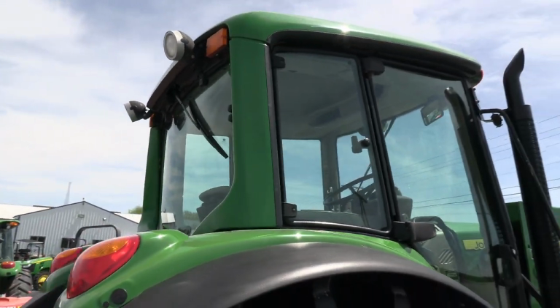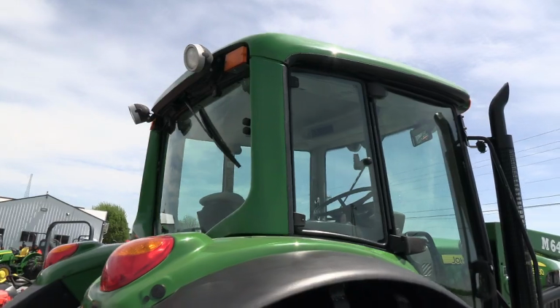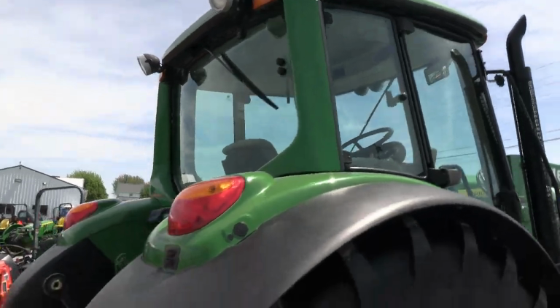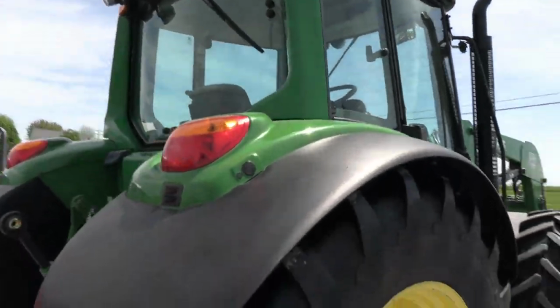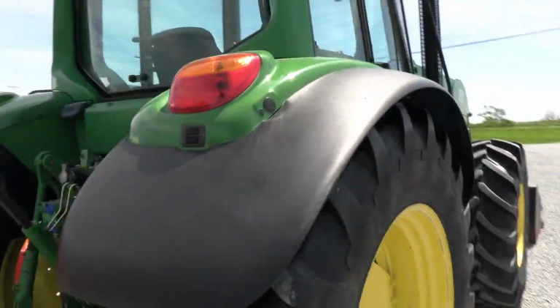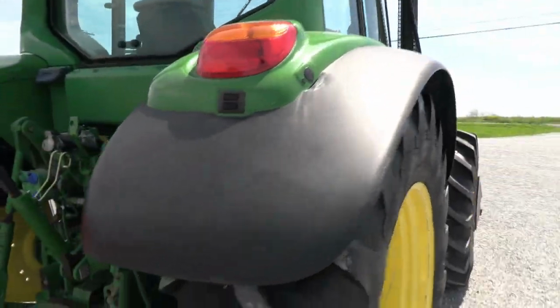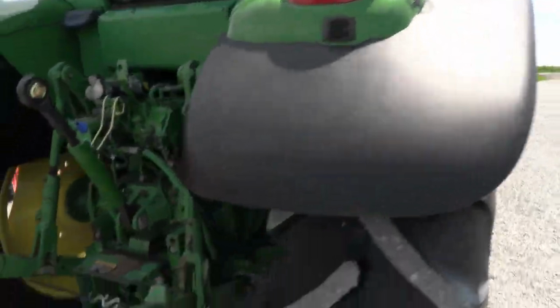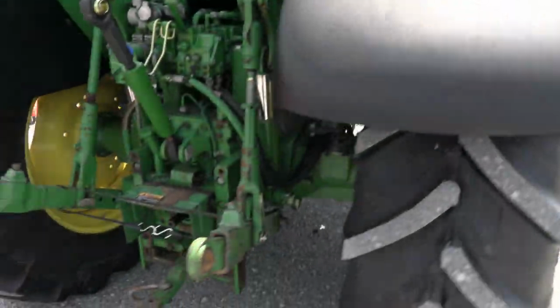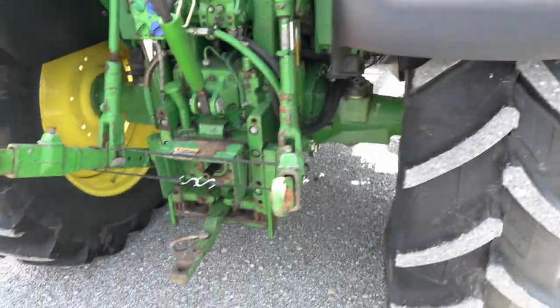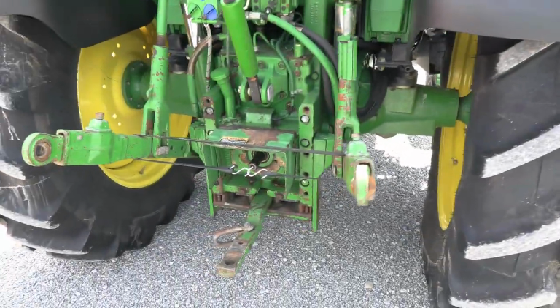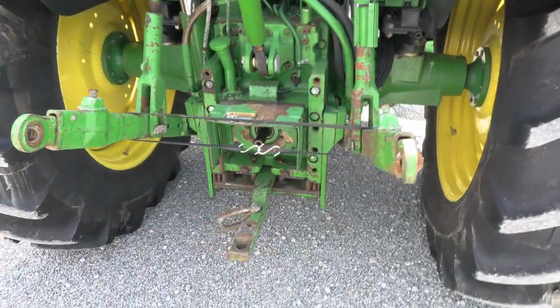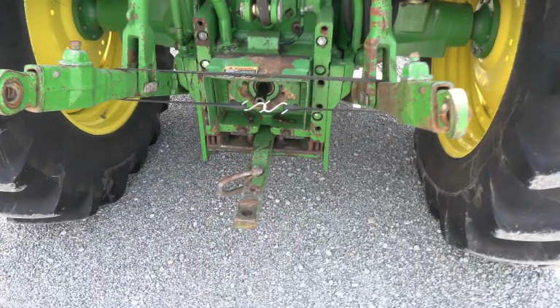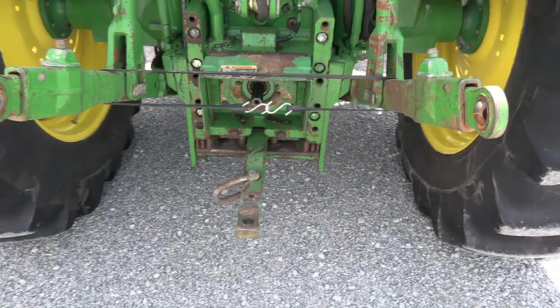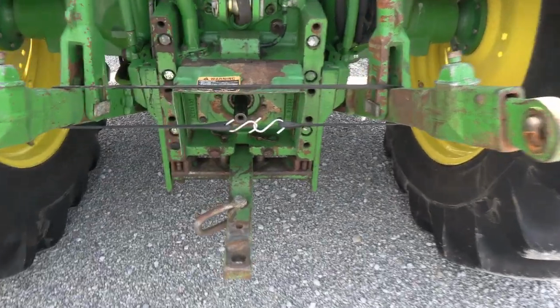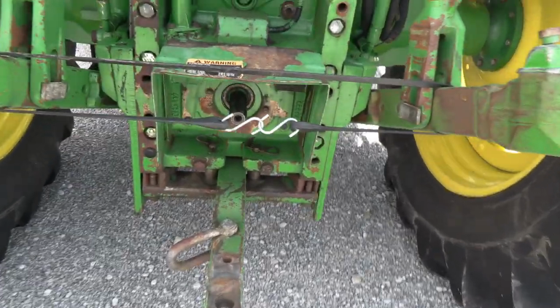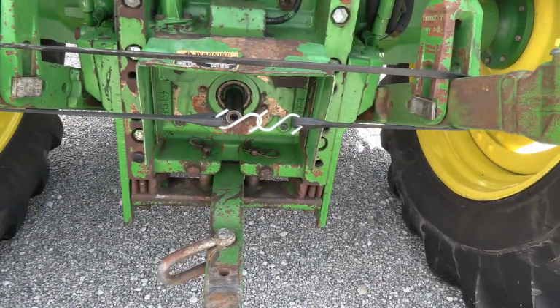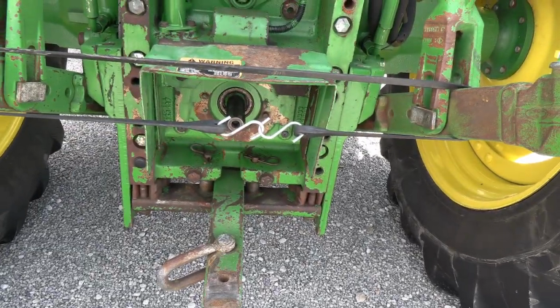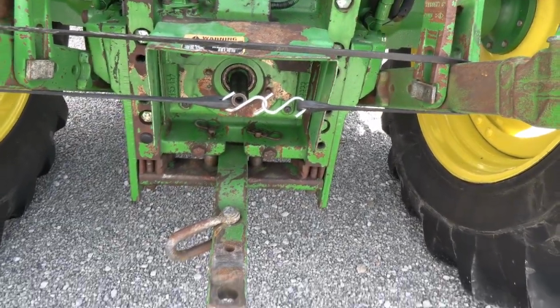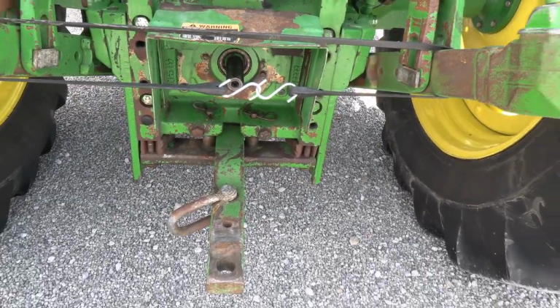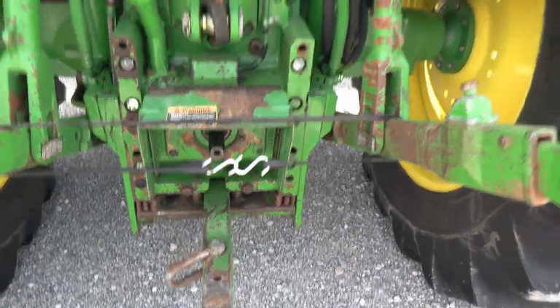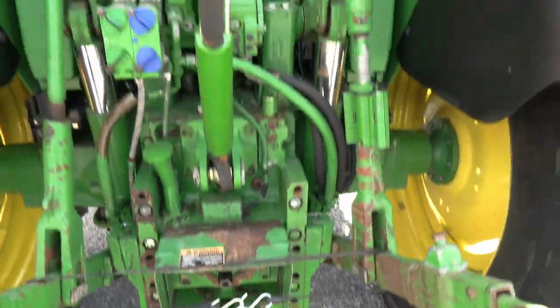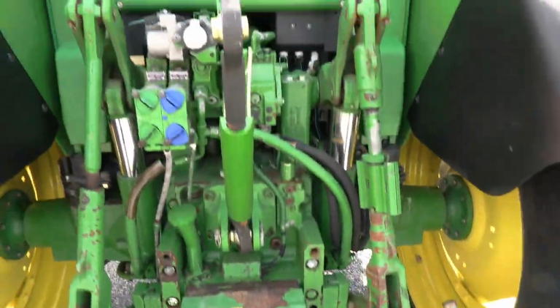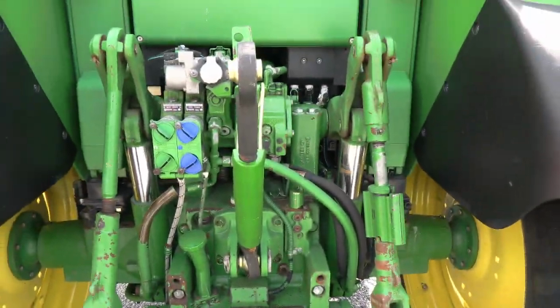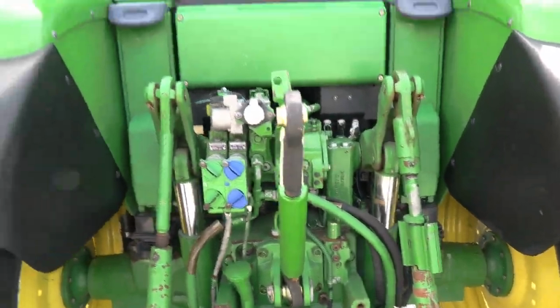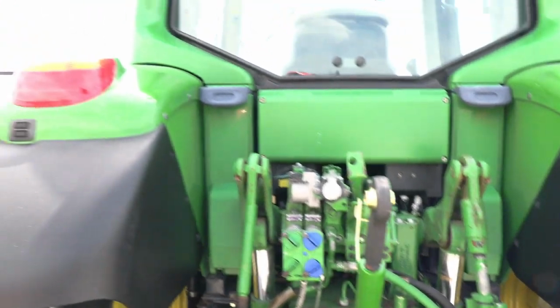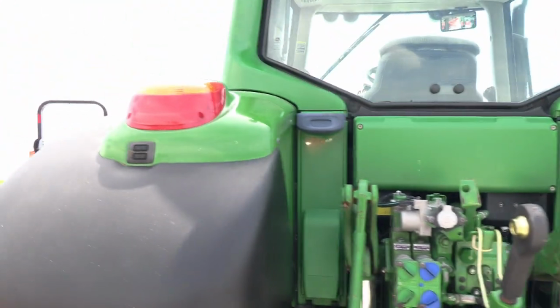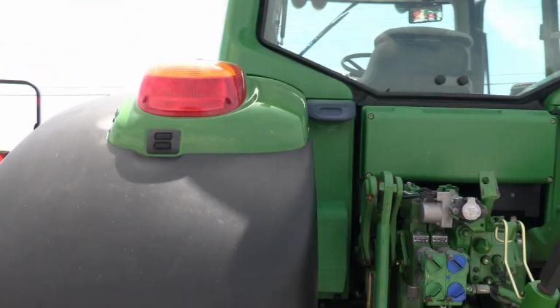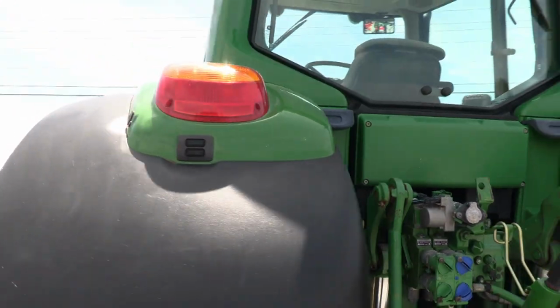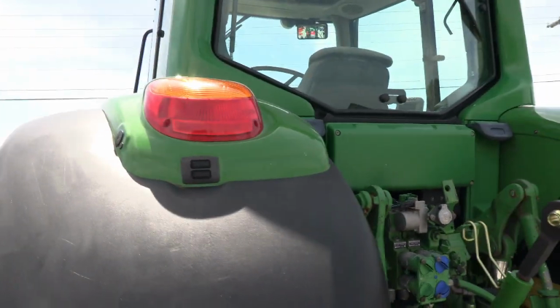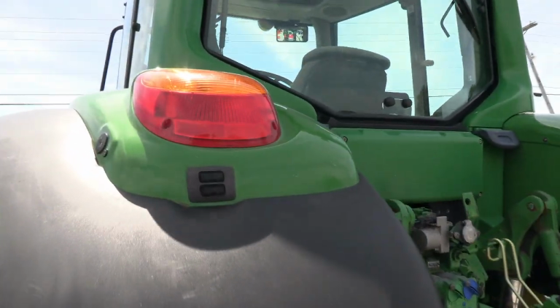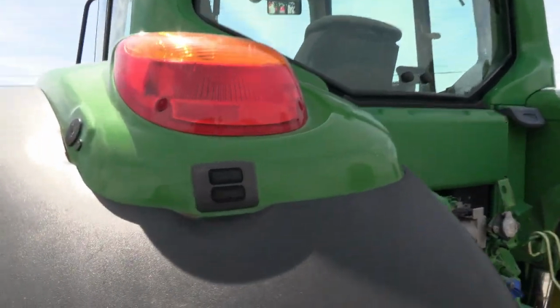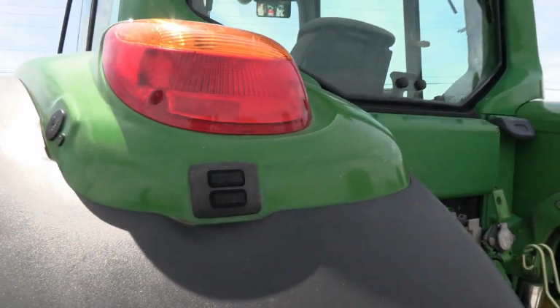It has a 16-speed Power Quad transmission, telescopic arms, 540 and 1000 PTO, and the top-link dual remotes. There are buttons back here to raise and lower your arms.